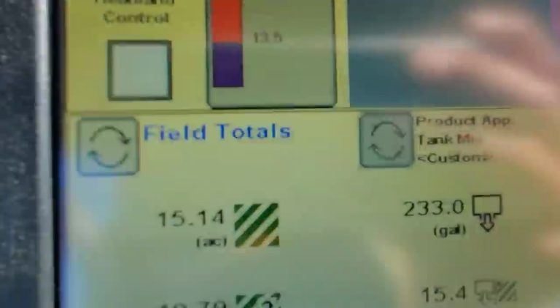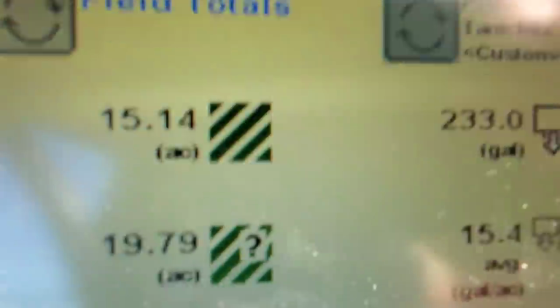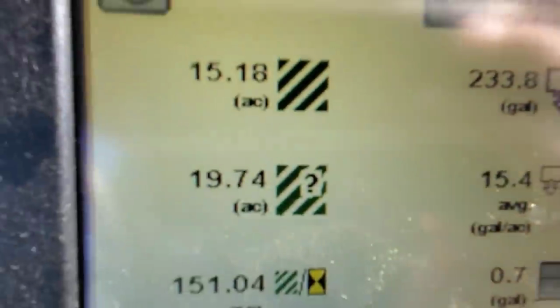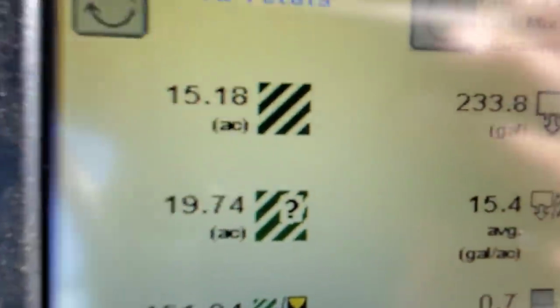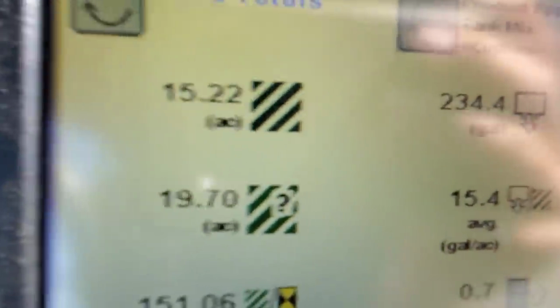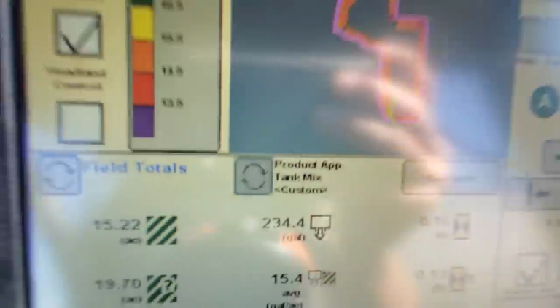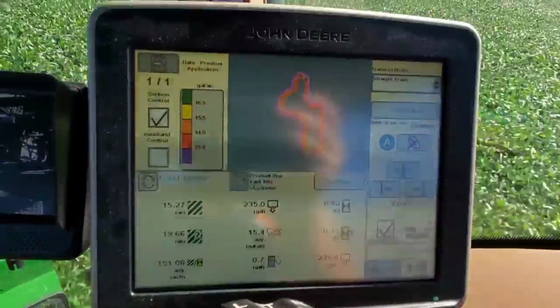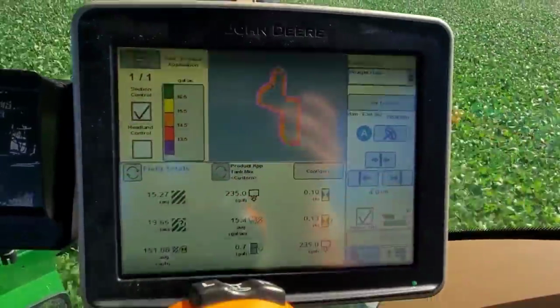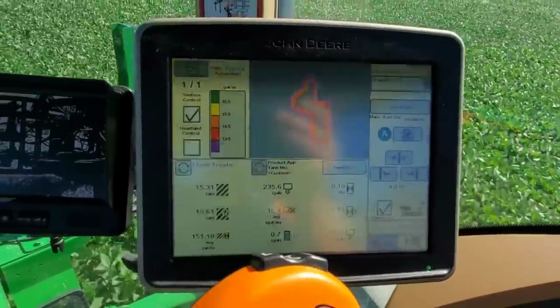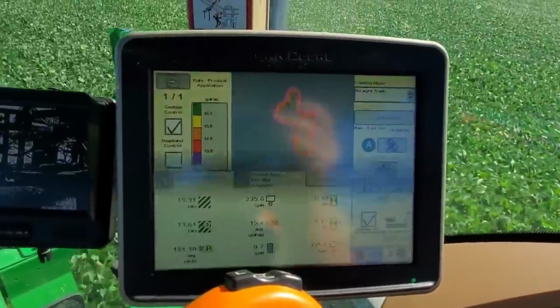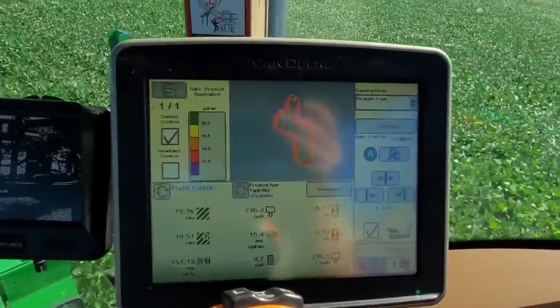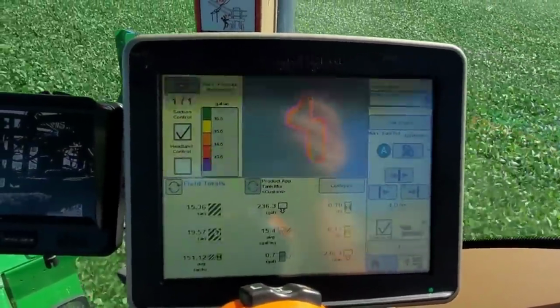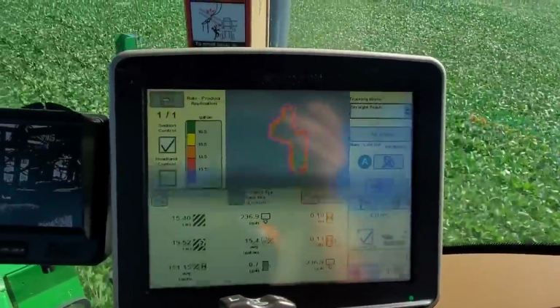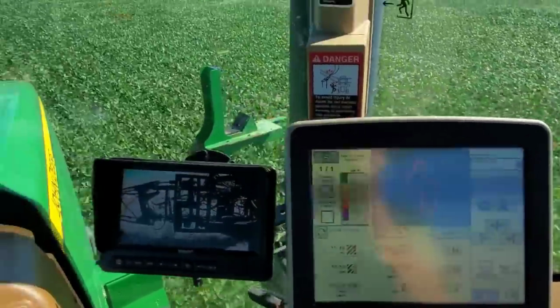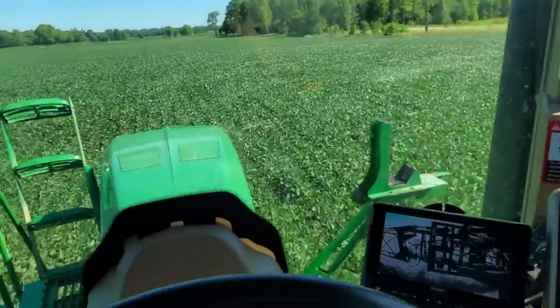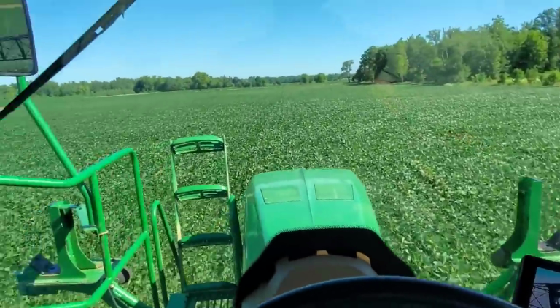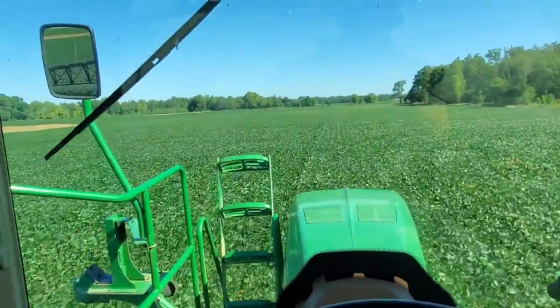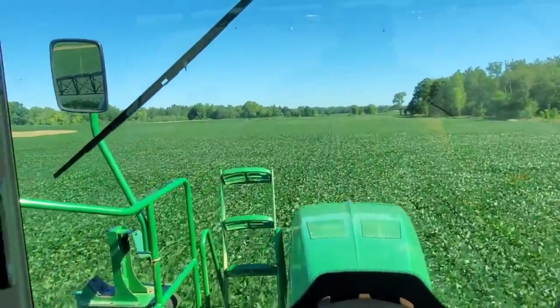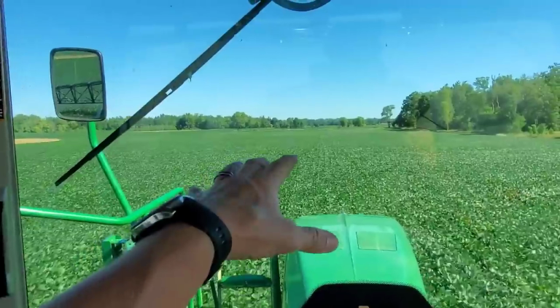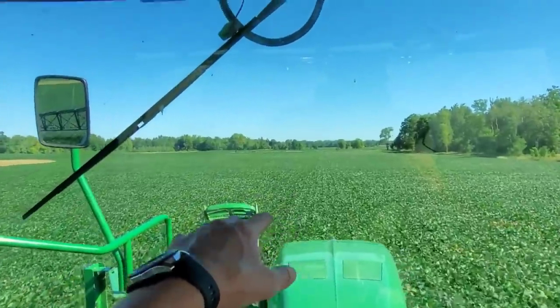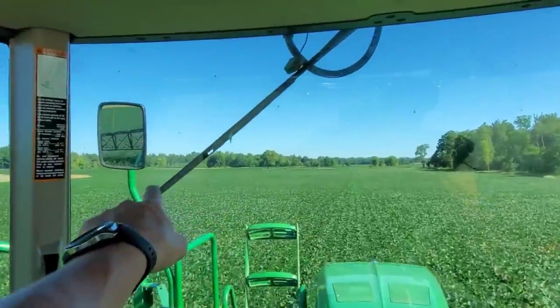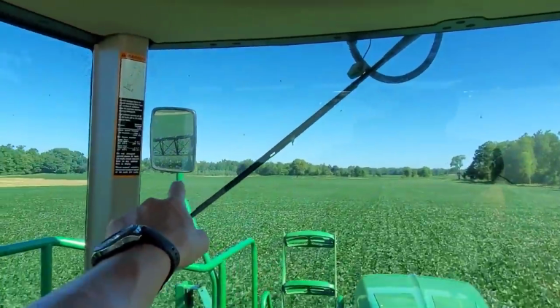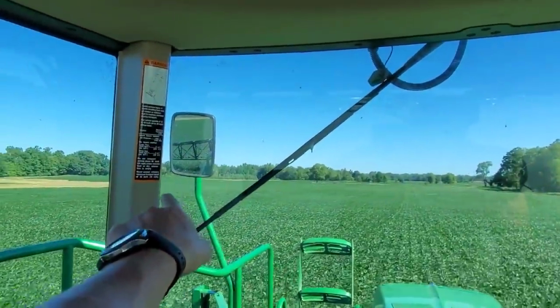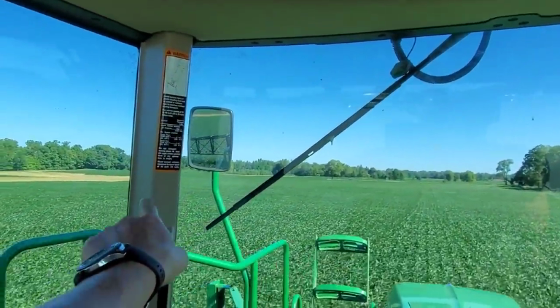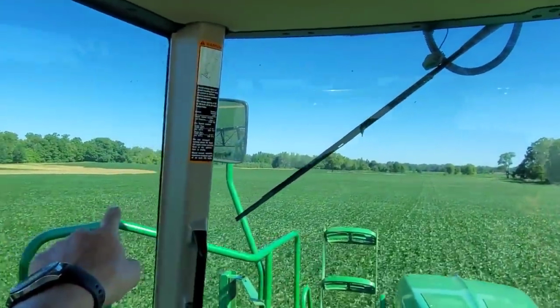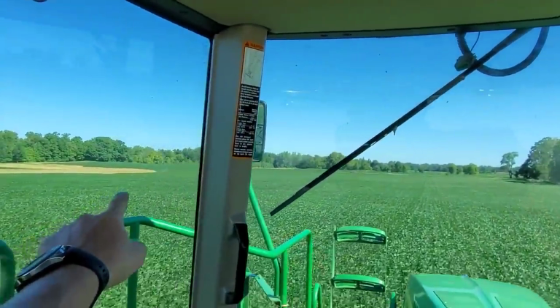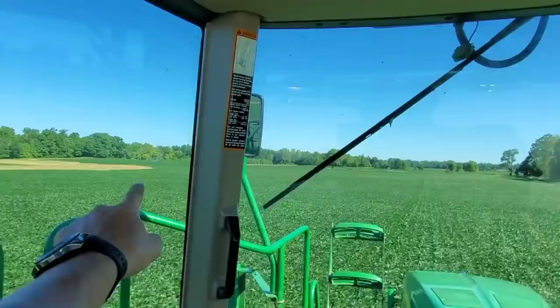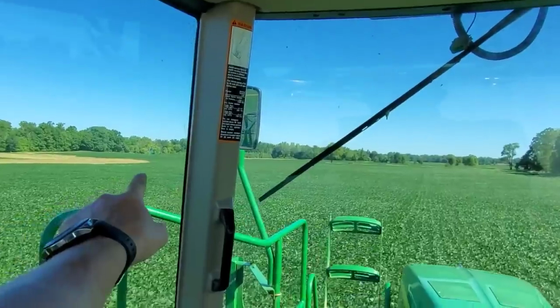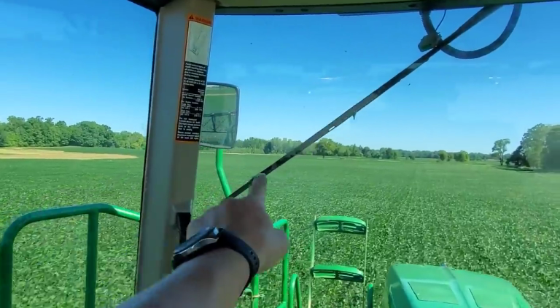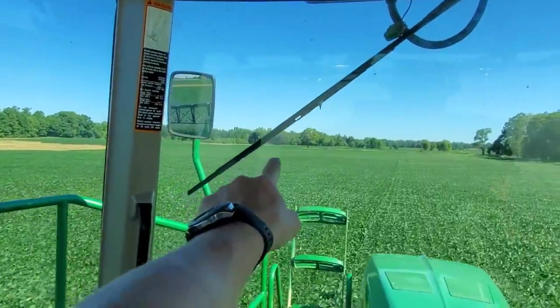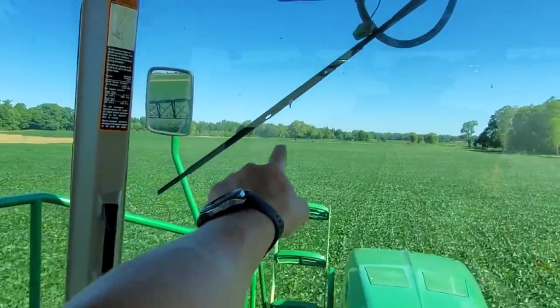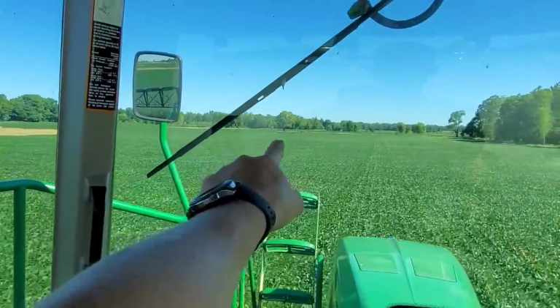Made one pass around the outside — did almost half the field. 15 acres done, 19 to go. Sometimes you get these weird shaped fields — it's just how it is. There's kind of two parts: here and then back there, and it's real narrow between that point and that tree.